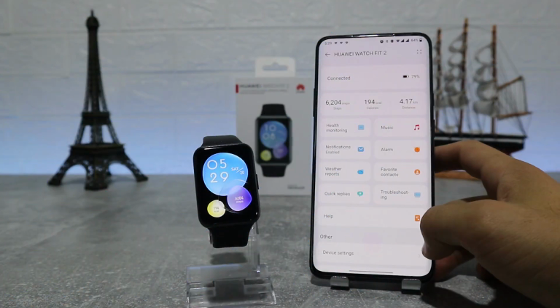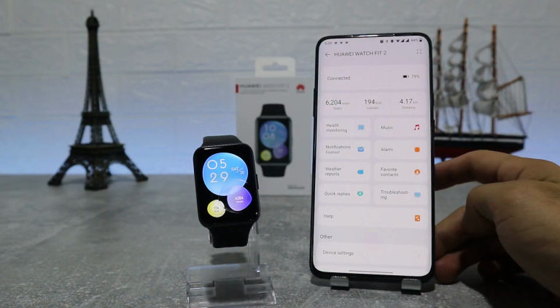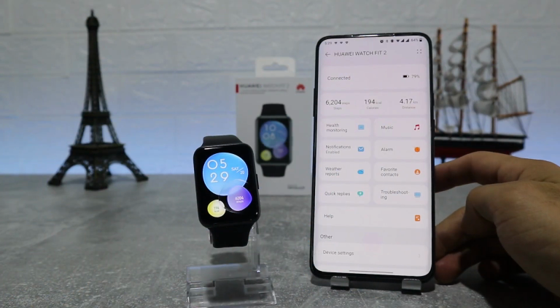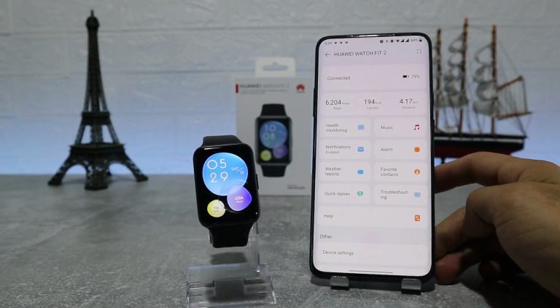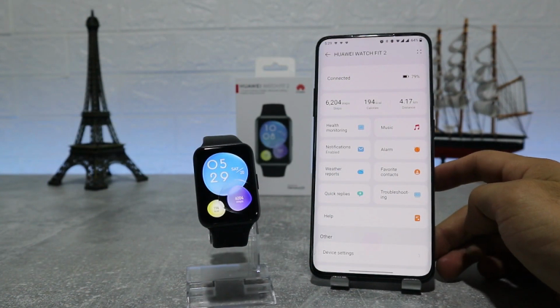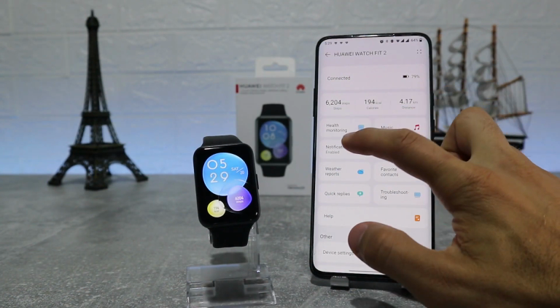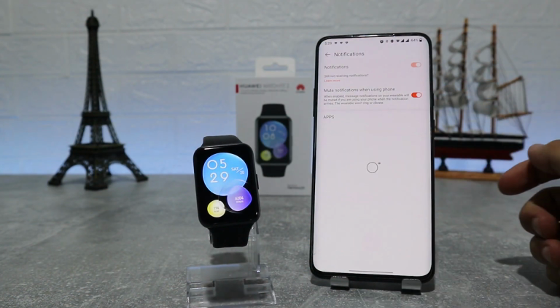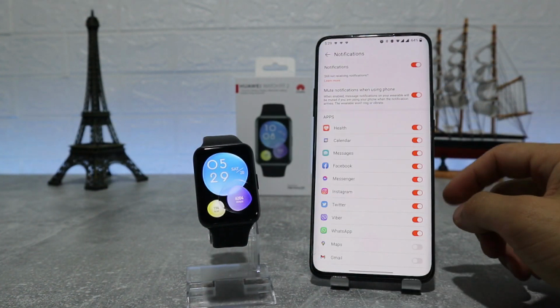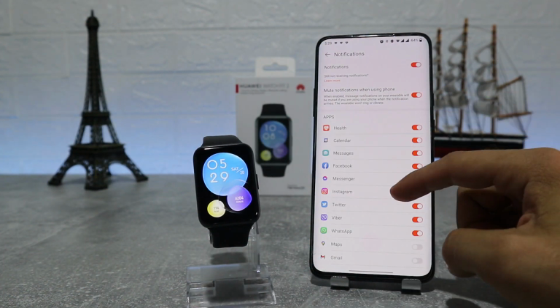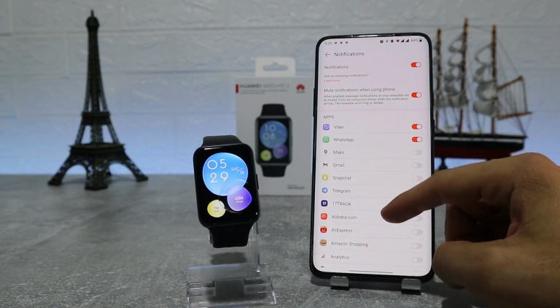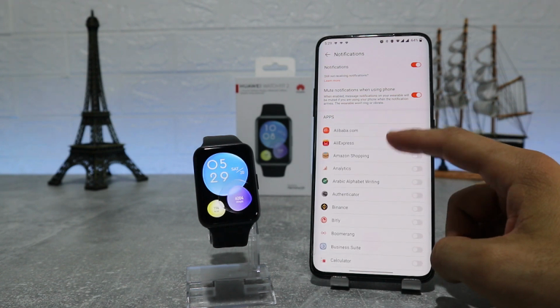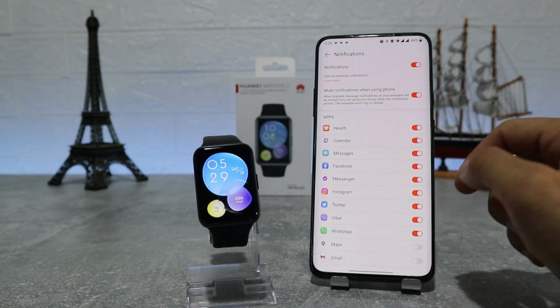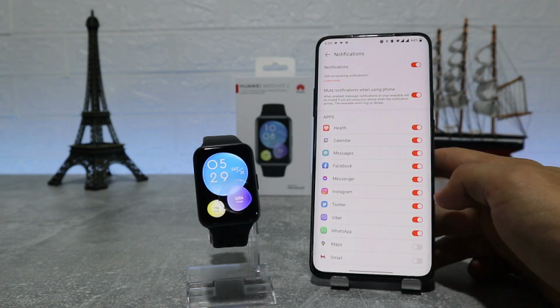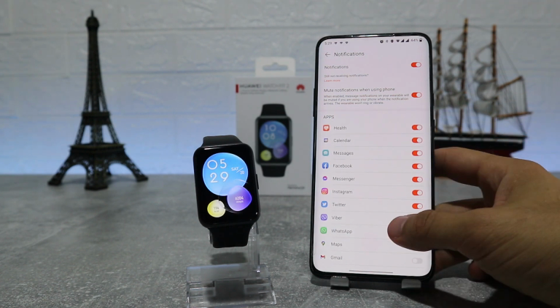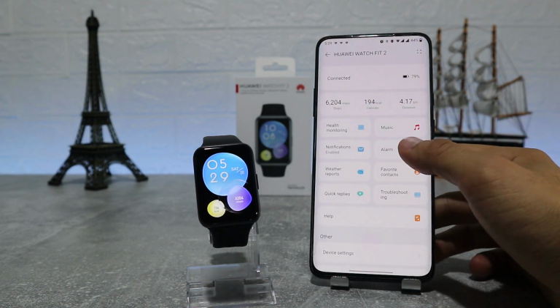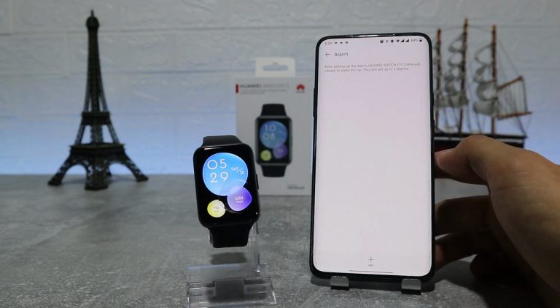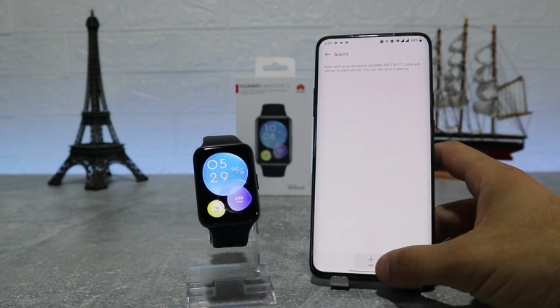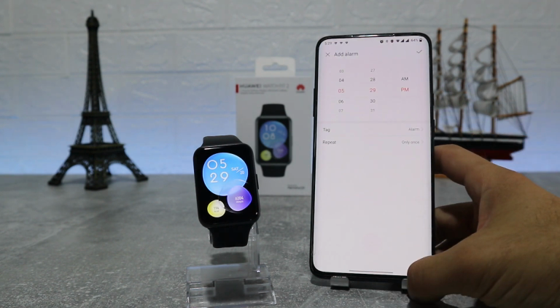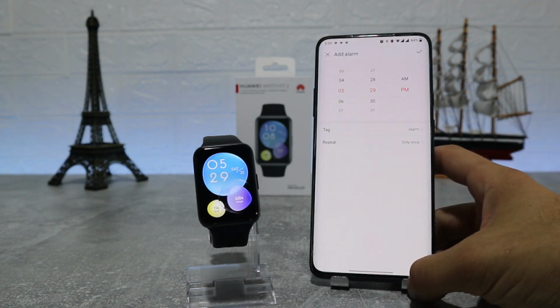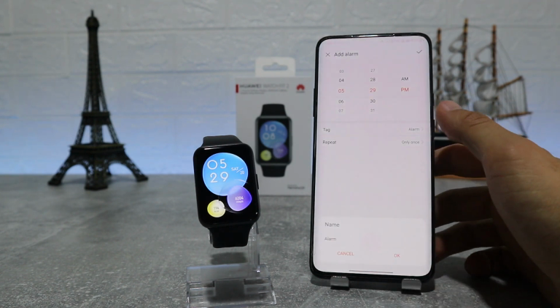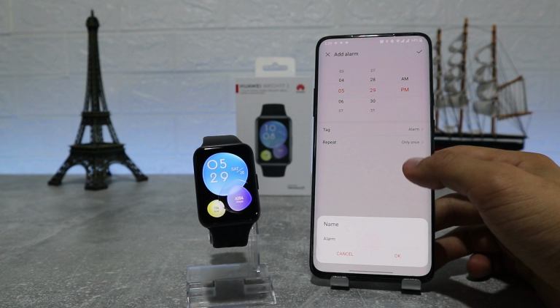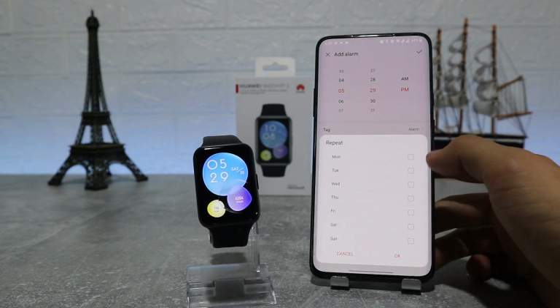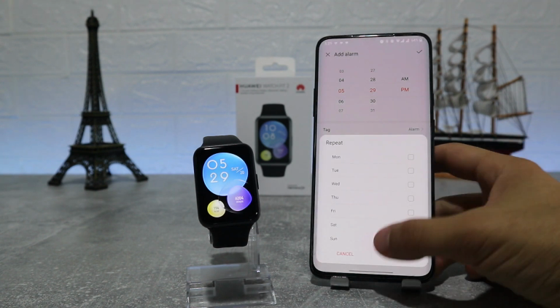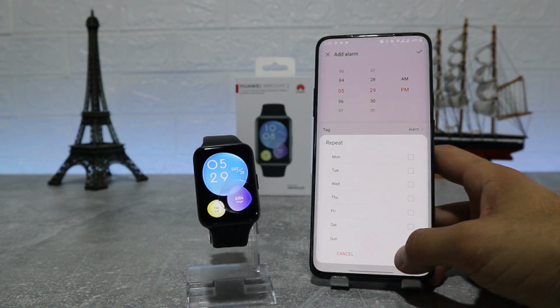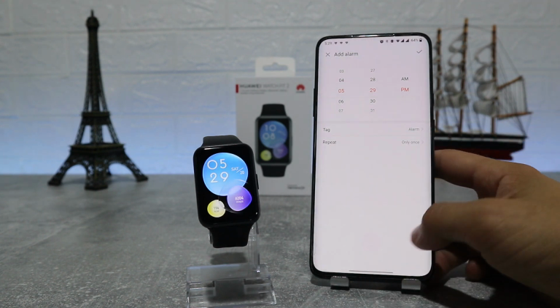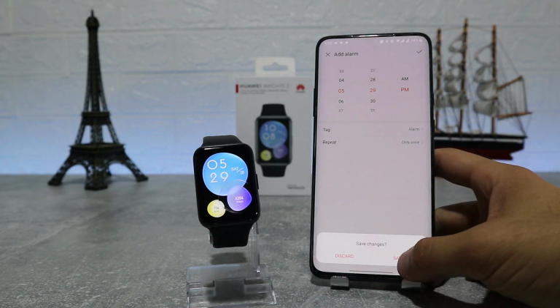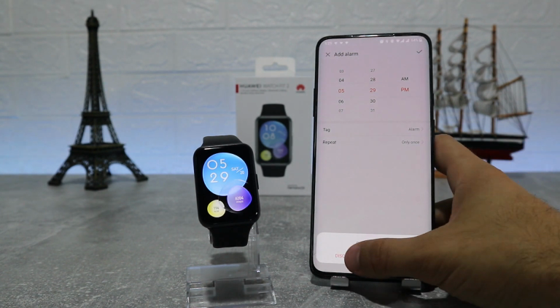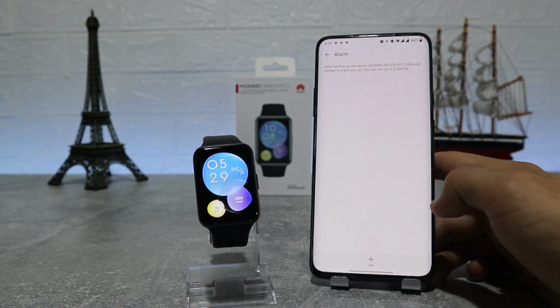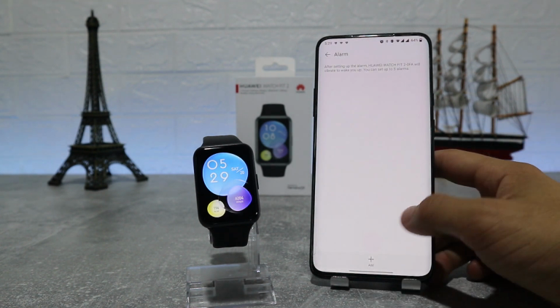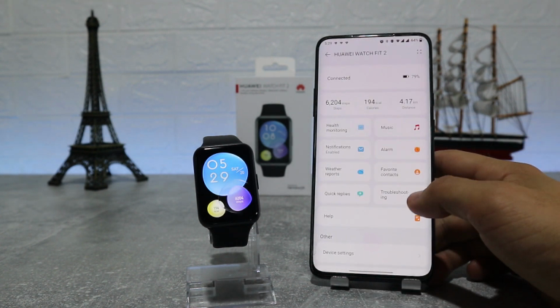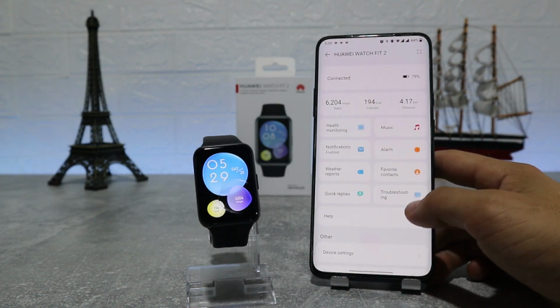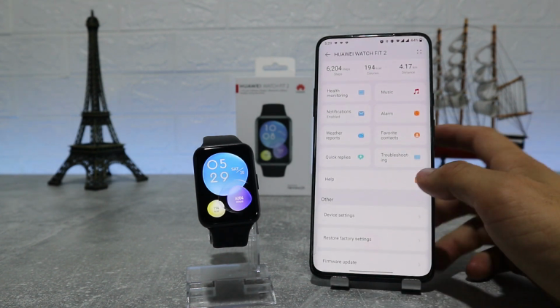After that we have Notifications — even though we already turned on this option in the beginning, here you can choose which app you want to notify you. The next option is Alarm, where you can set an alarm, and you can also do this on the watch itself.